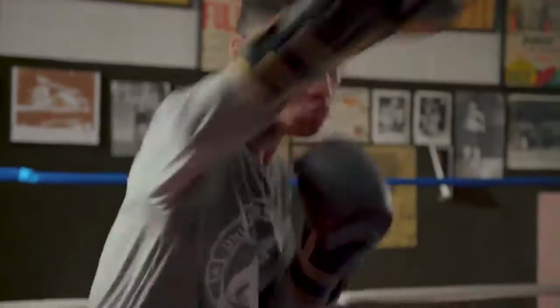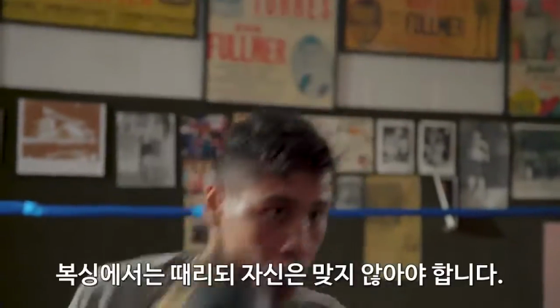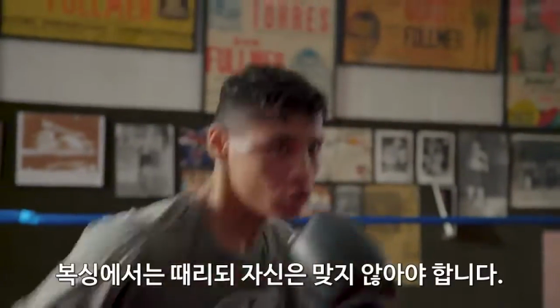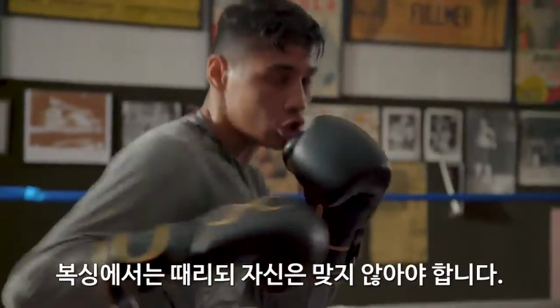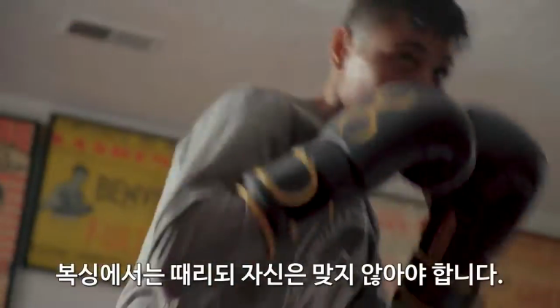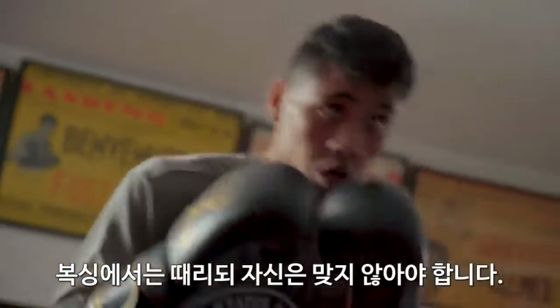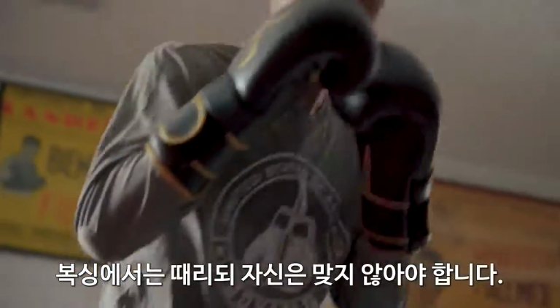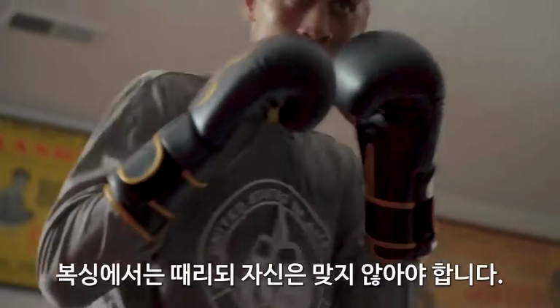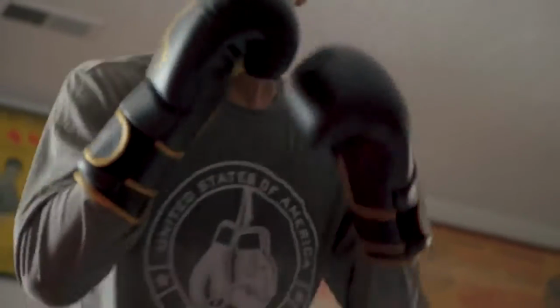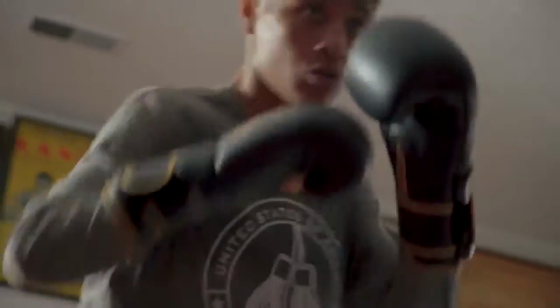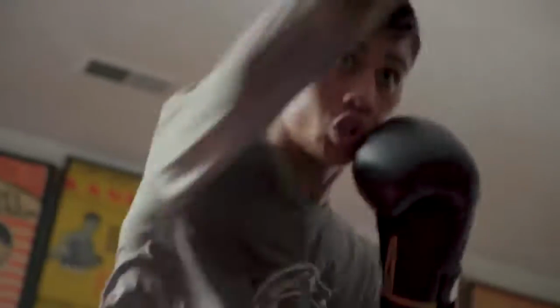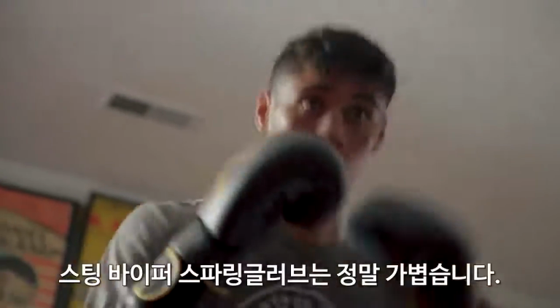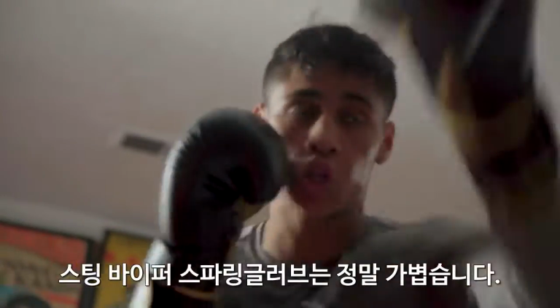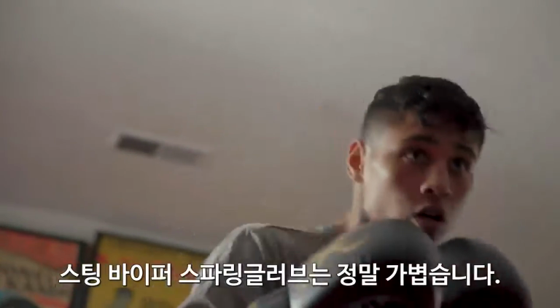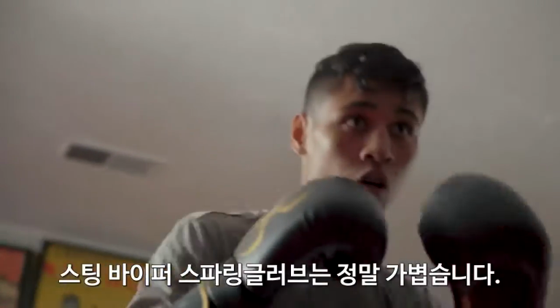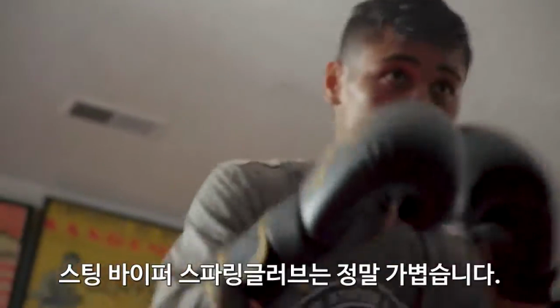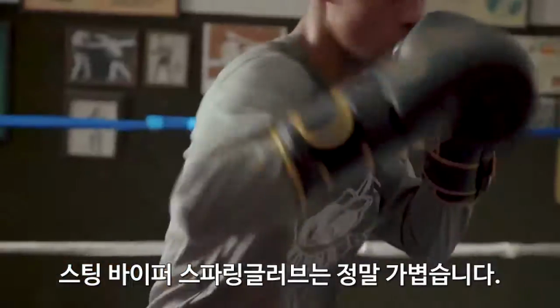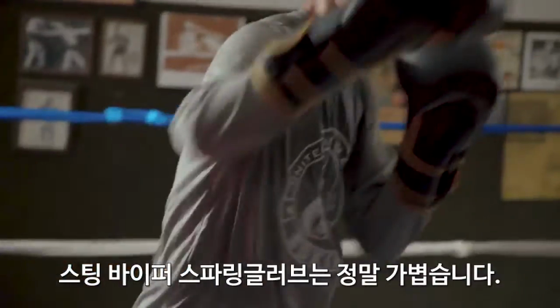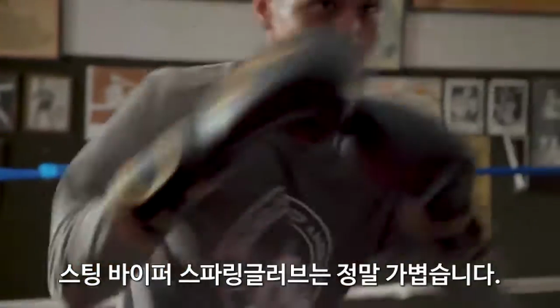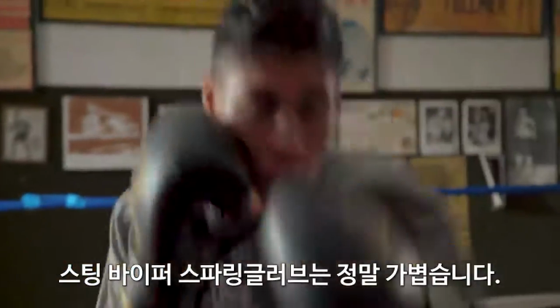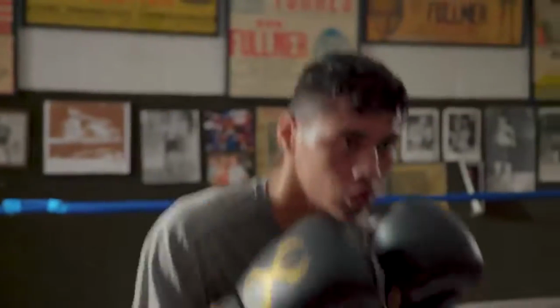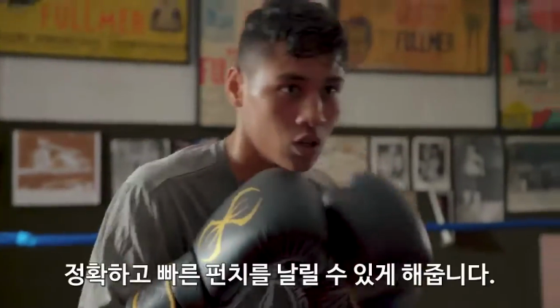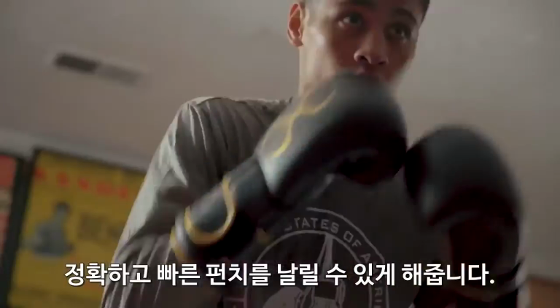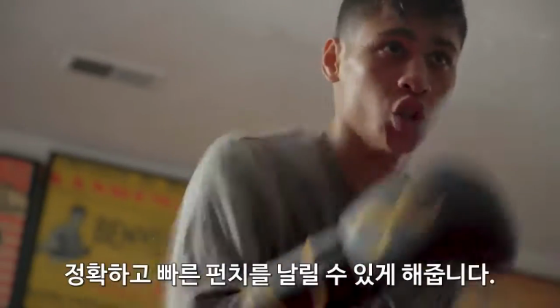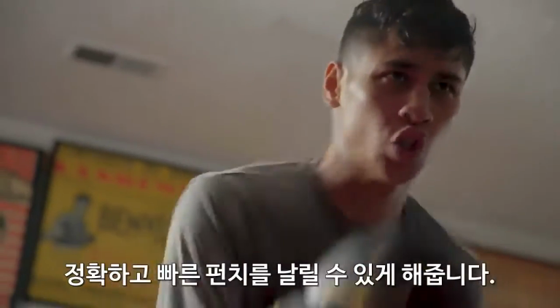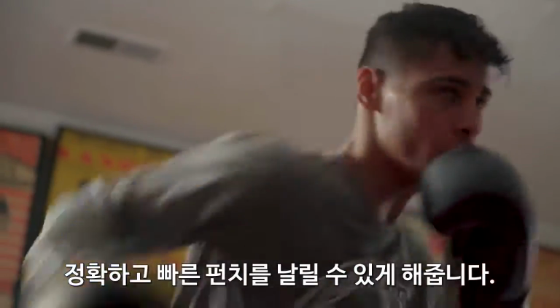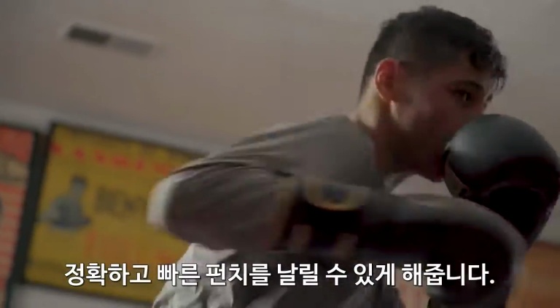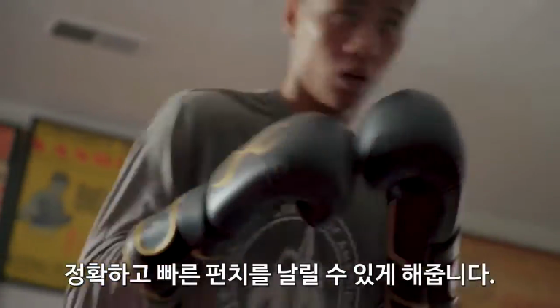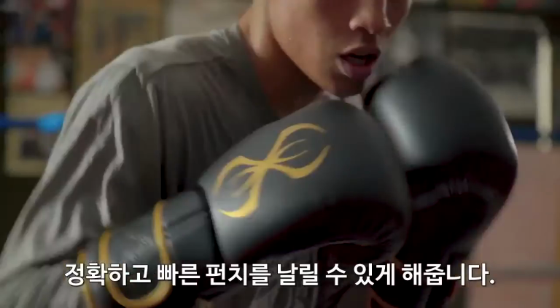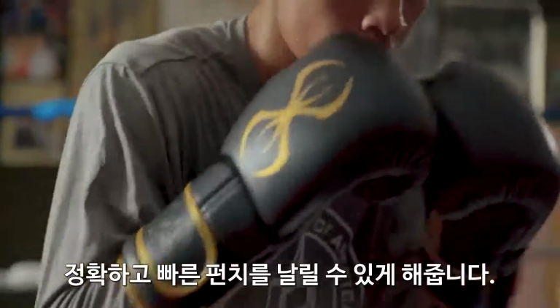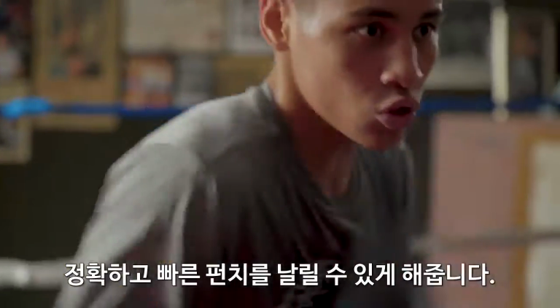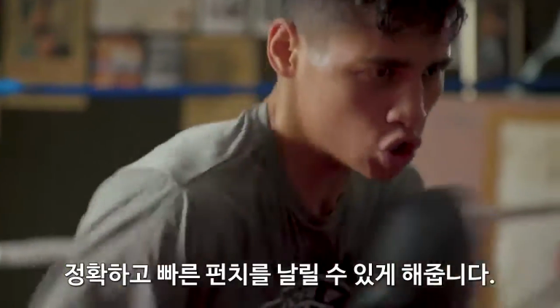In boxing, it's hit and don't get hit. In the Sting Viper Gloves, it's really, really light, and it helps me throw sharp punches and really quick punches.